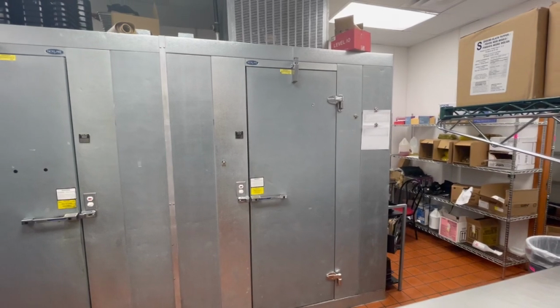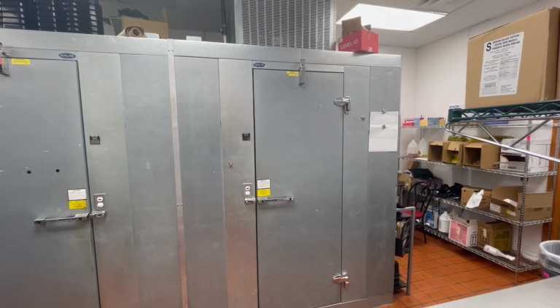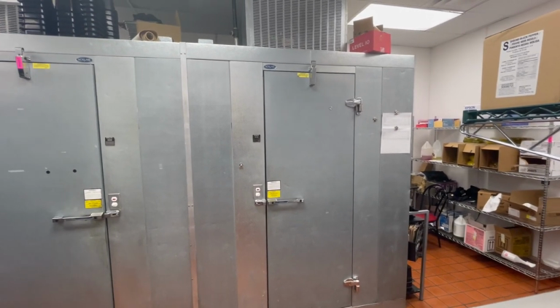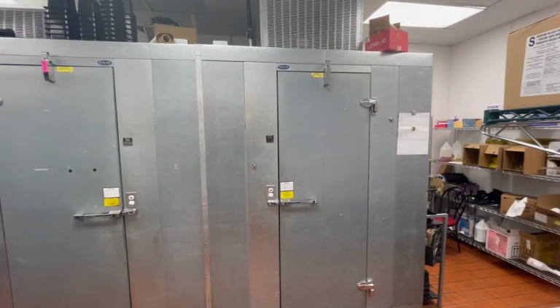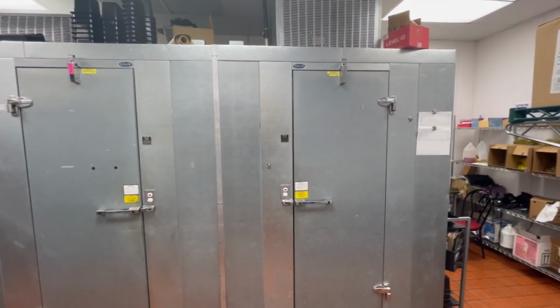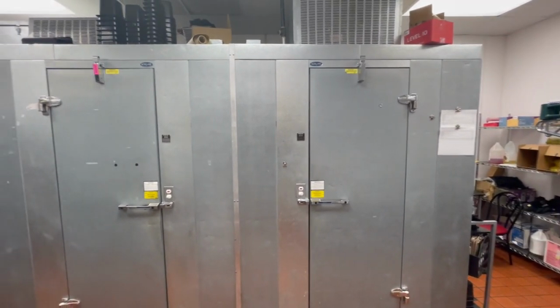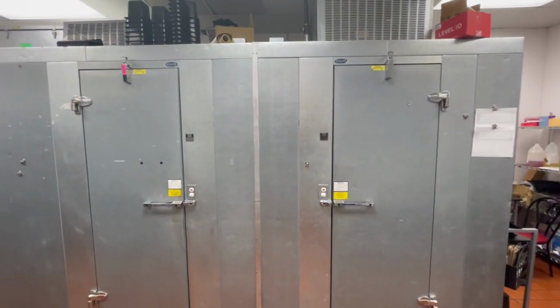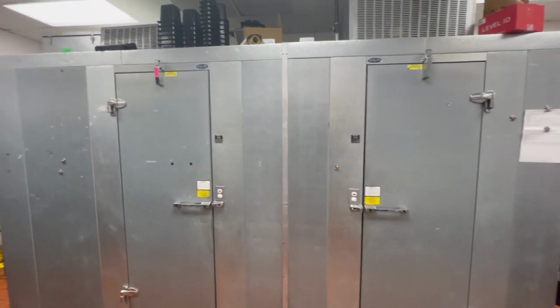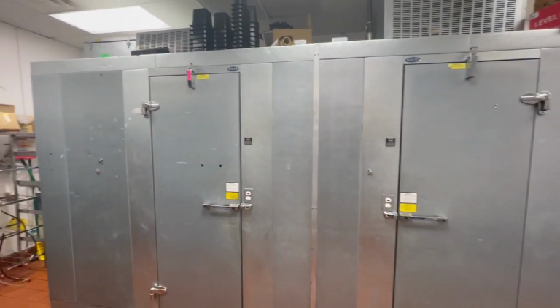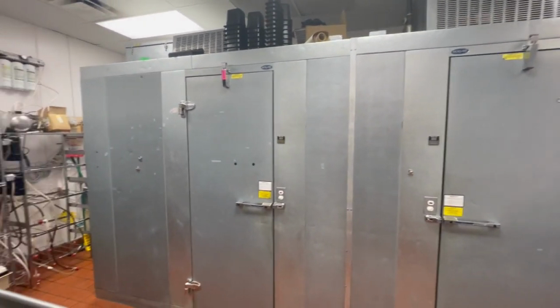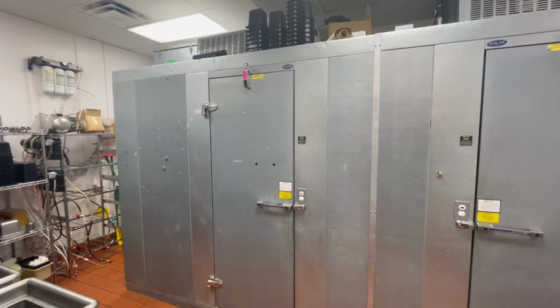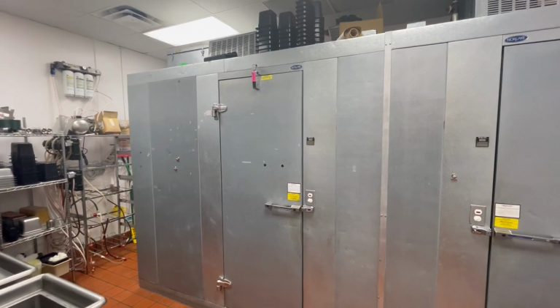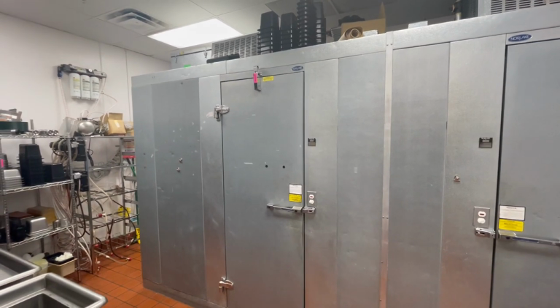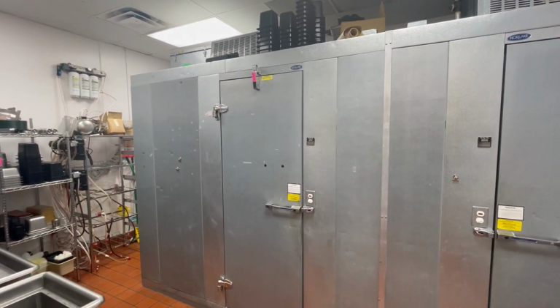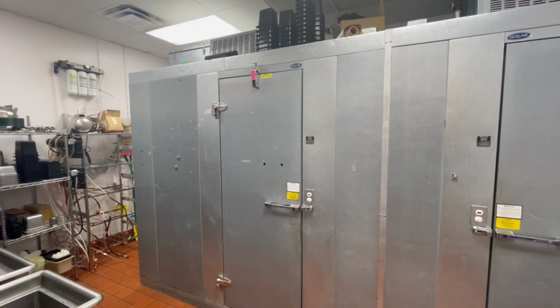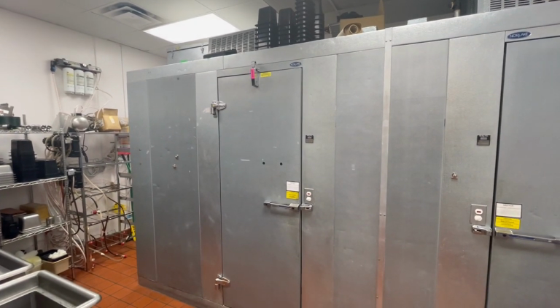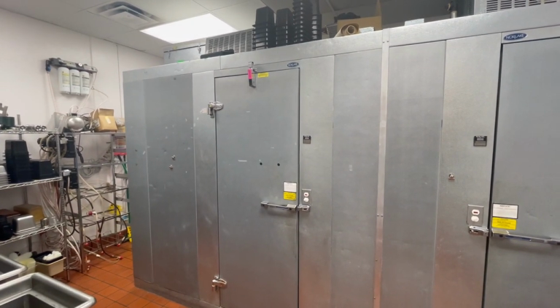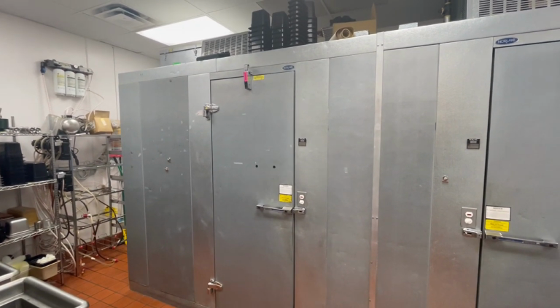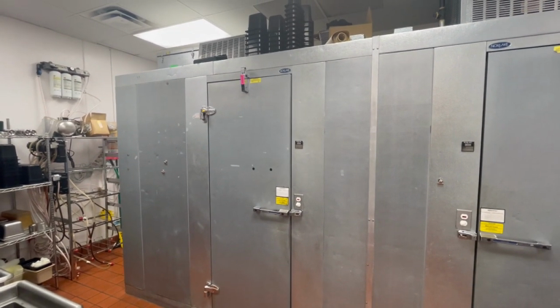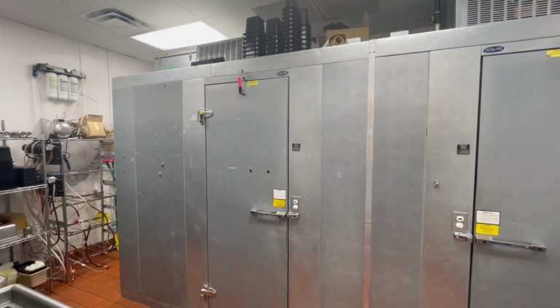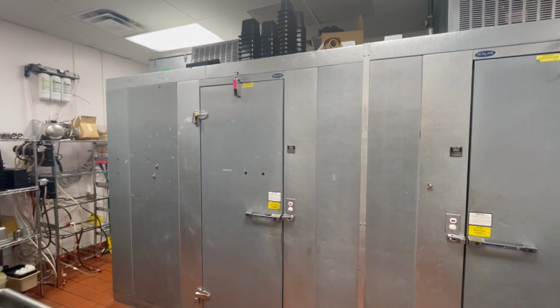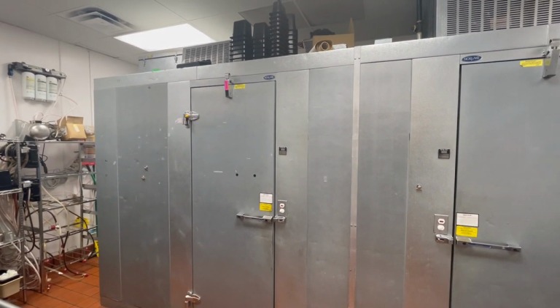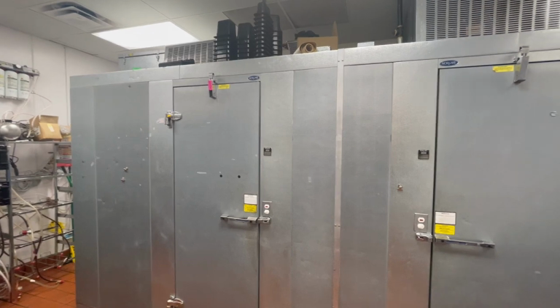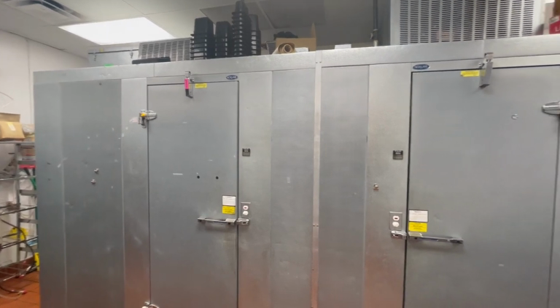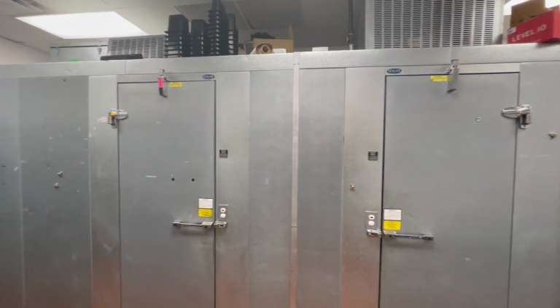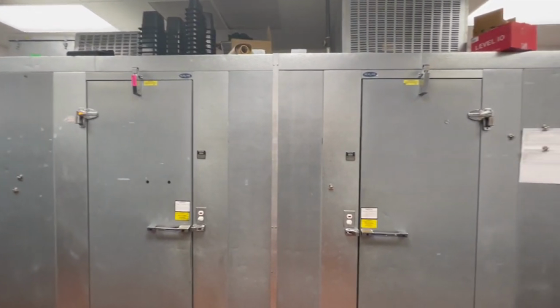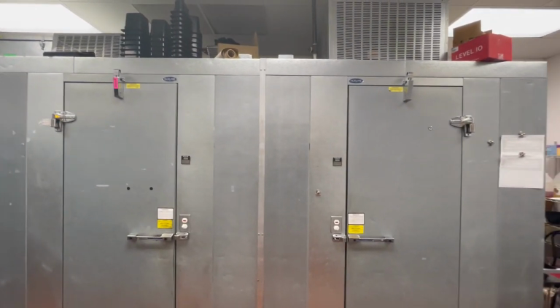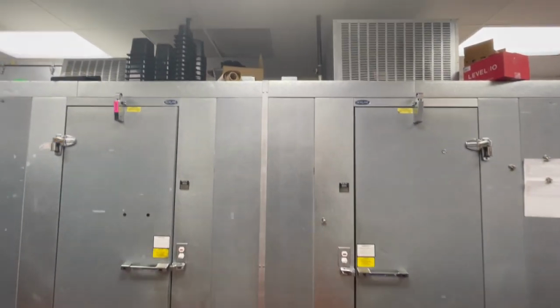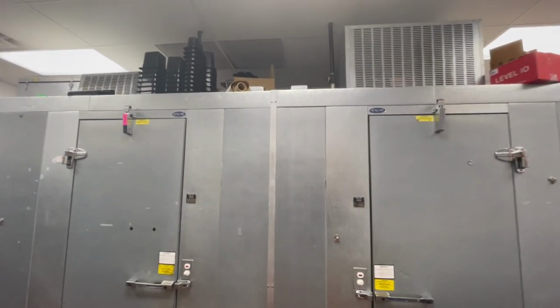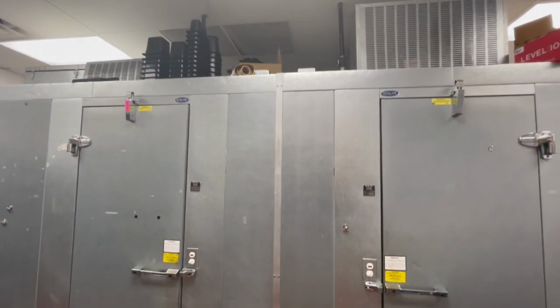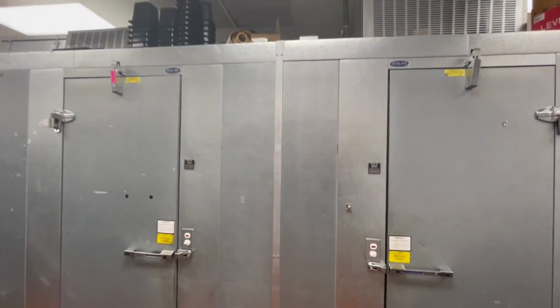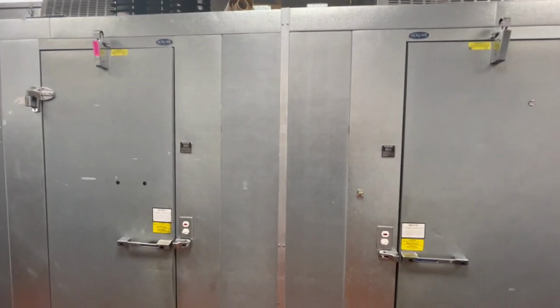We have a 14-foot by 6-foot Norlake walk-in cooler freezer combination. It's 208/230 single phase. It does have two sprinkler heads in it, and they will be raised.